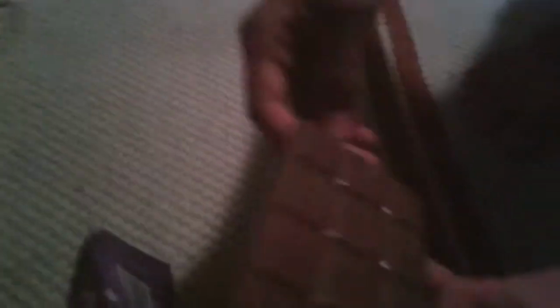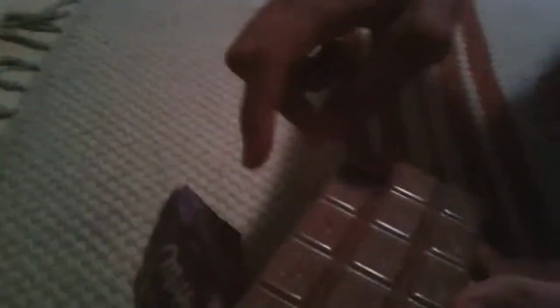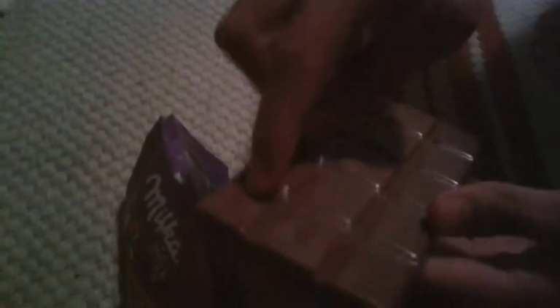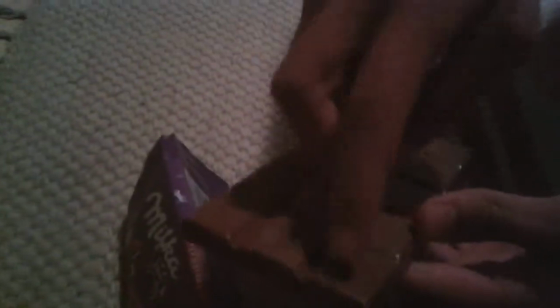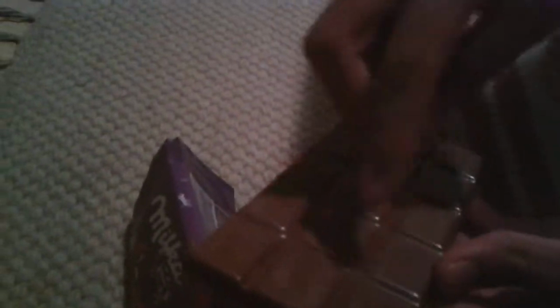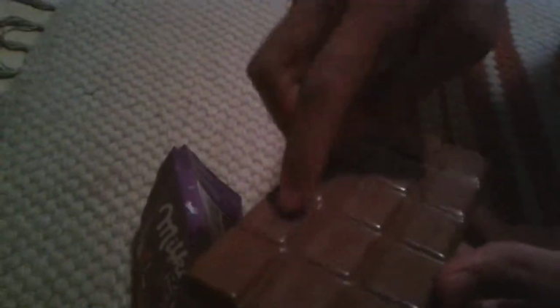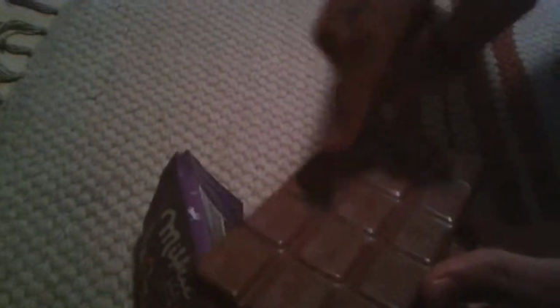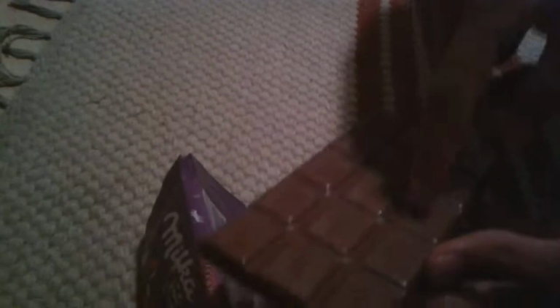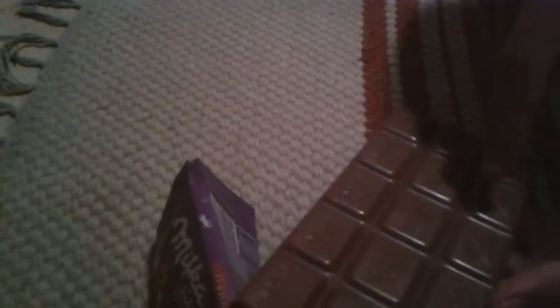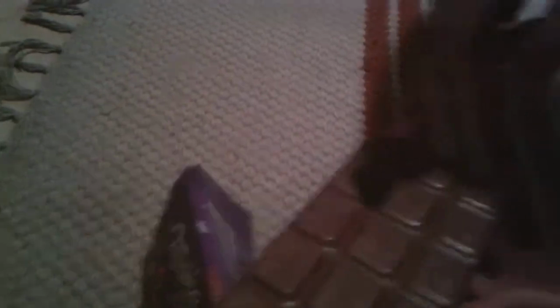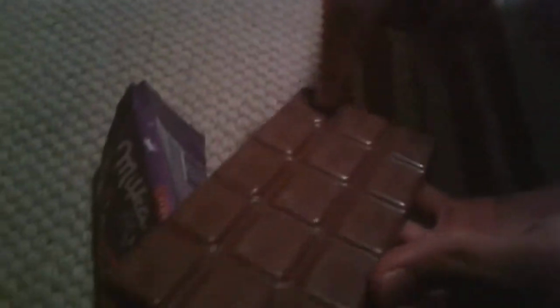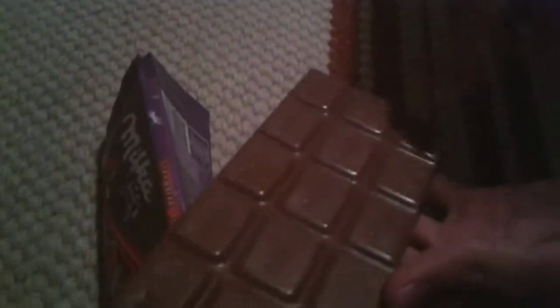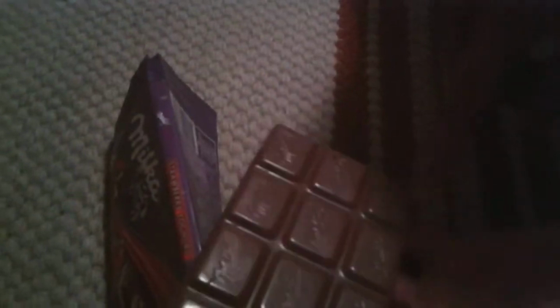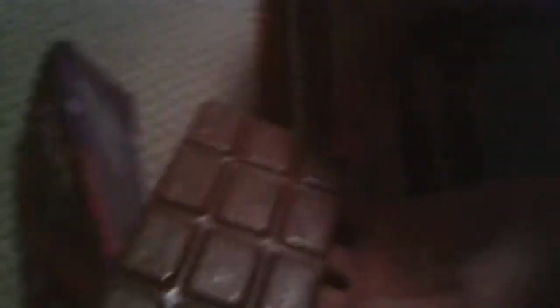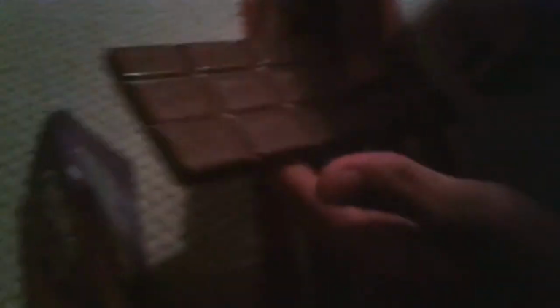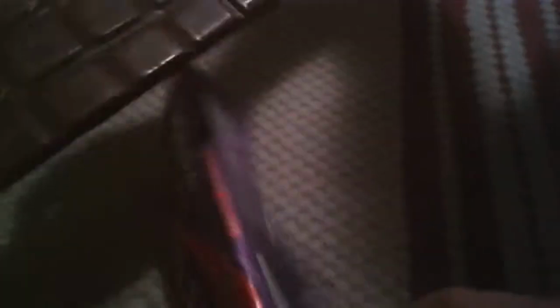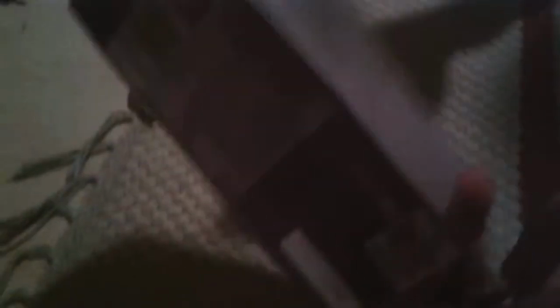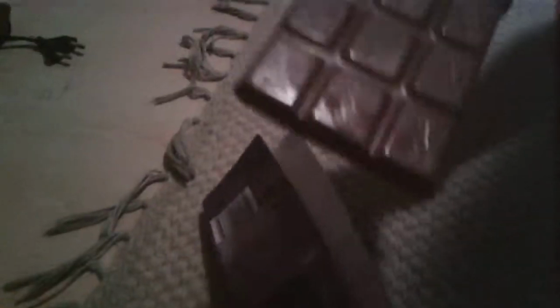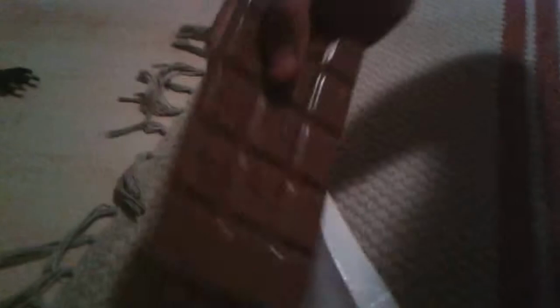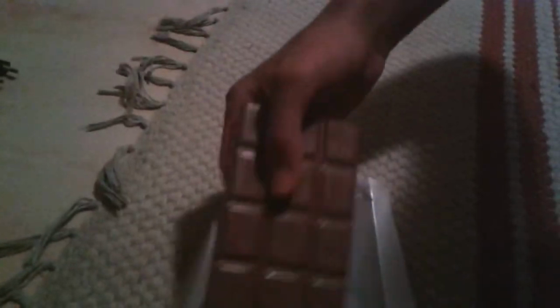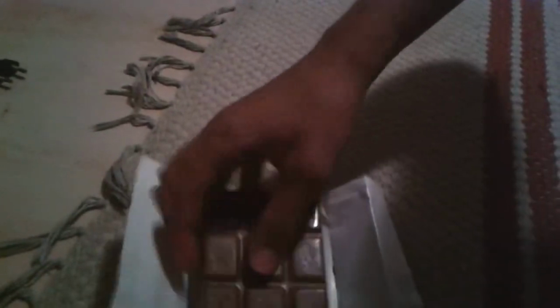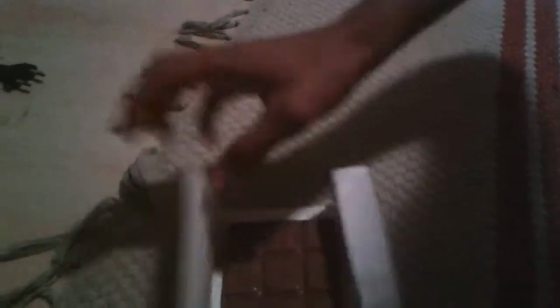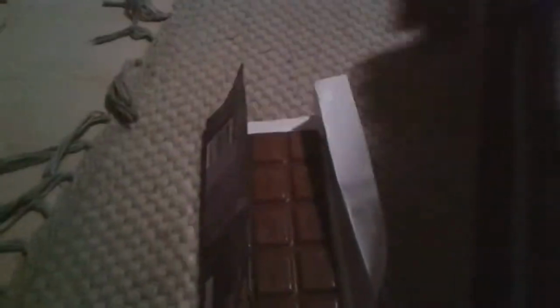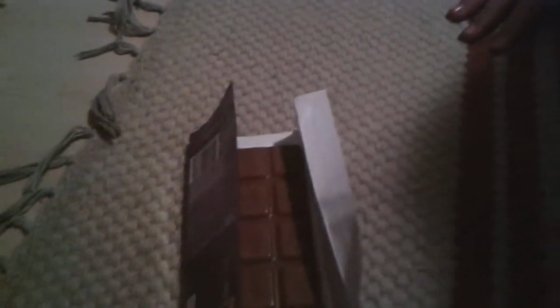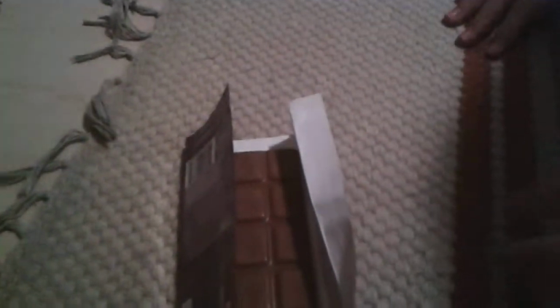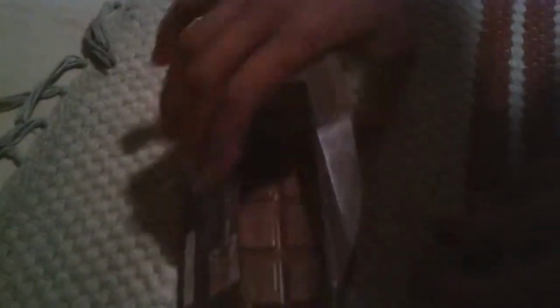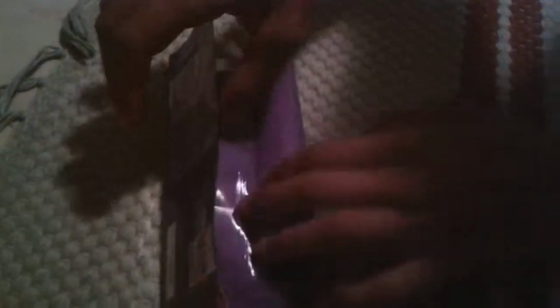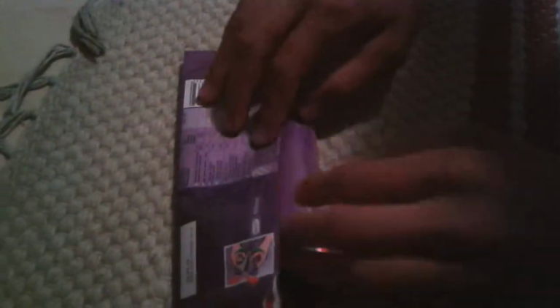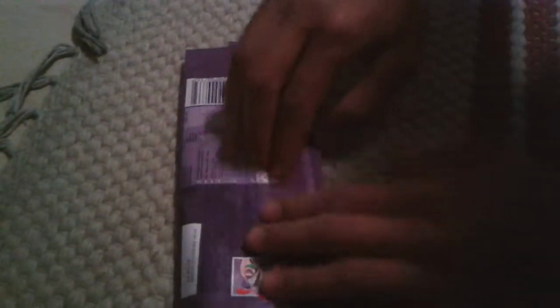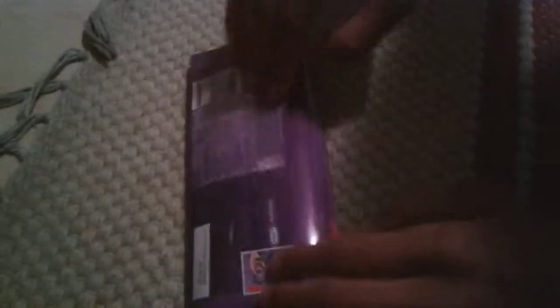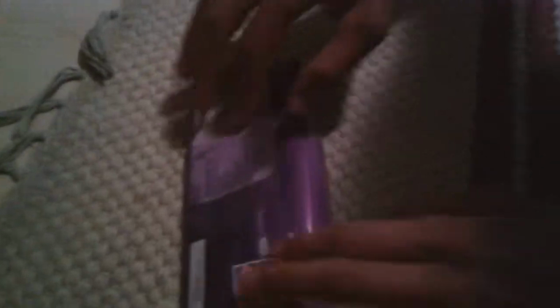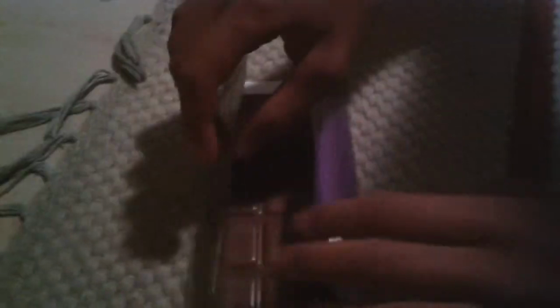And there are 1, 2, 3, 4, 5, 6, 7, 8, 9, 10, 11, 12, 13, 14, 16 blocks of chocolate. Get the fuck out of here! So thanks for watching guys.